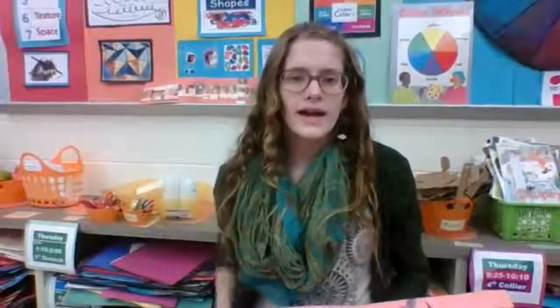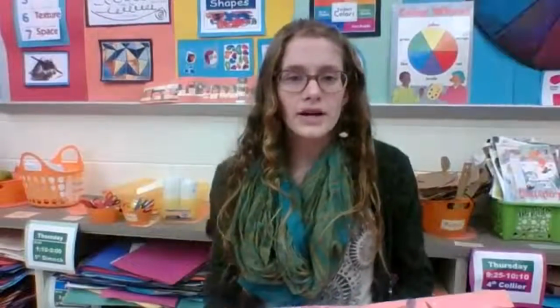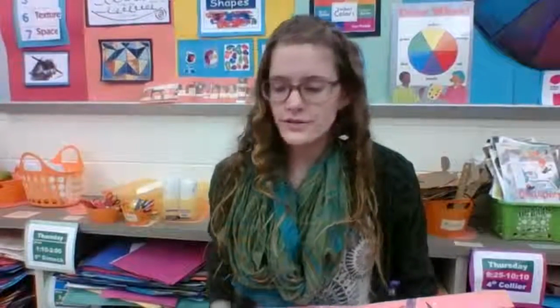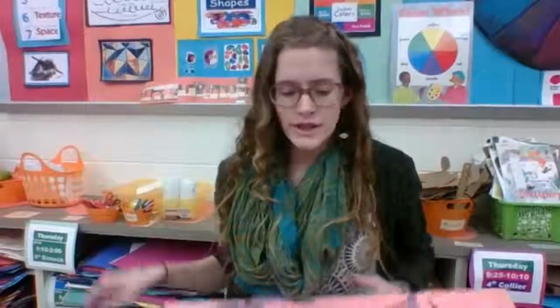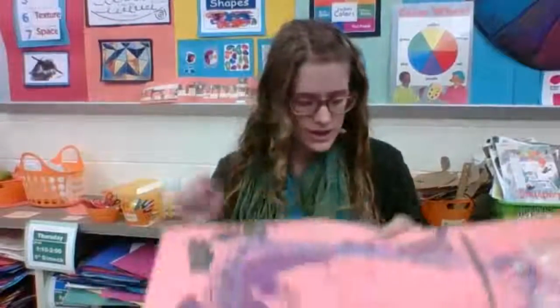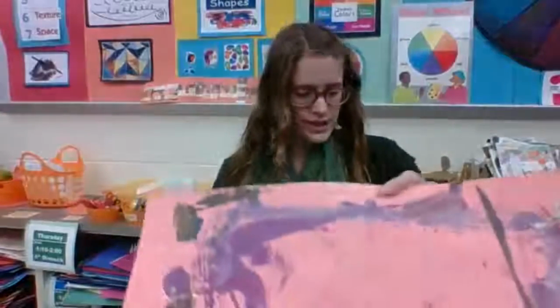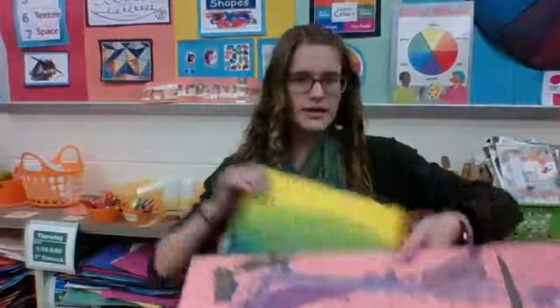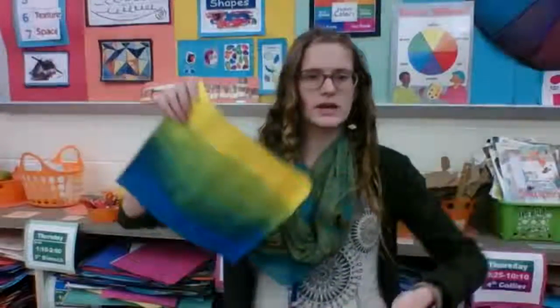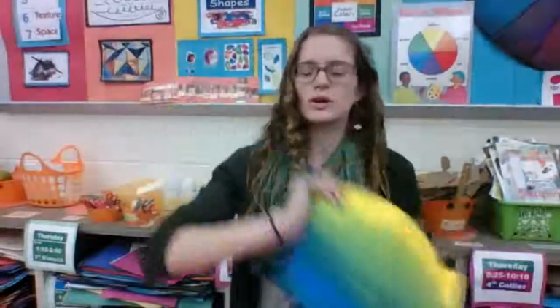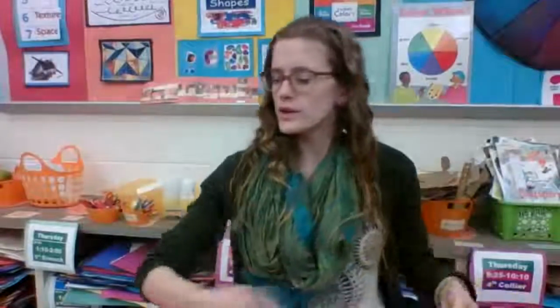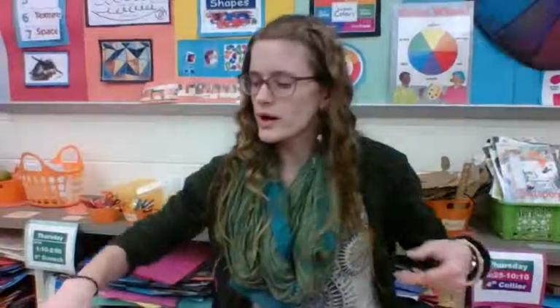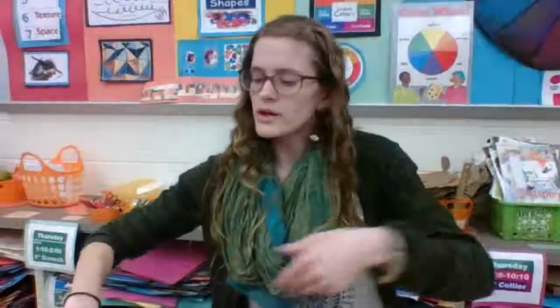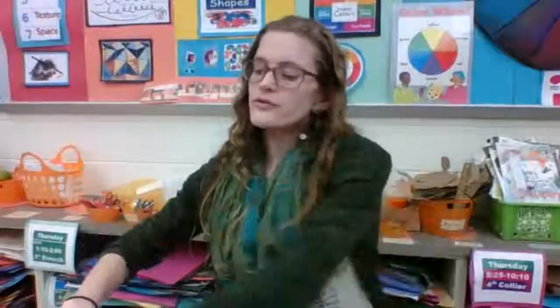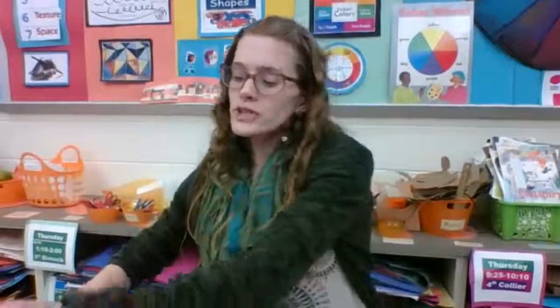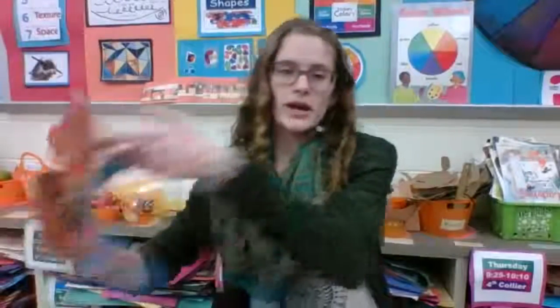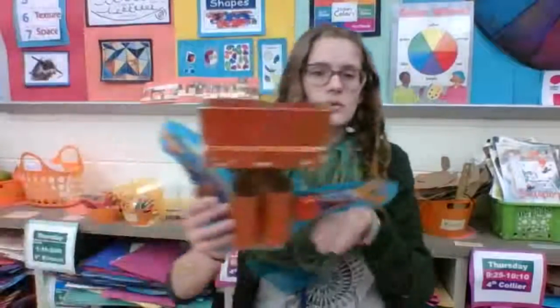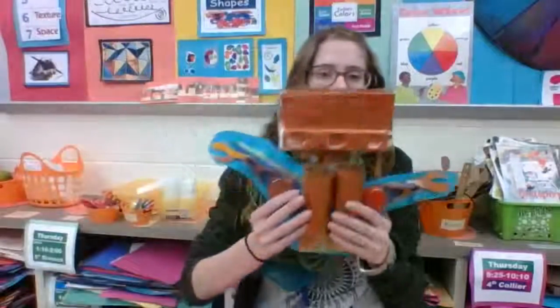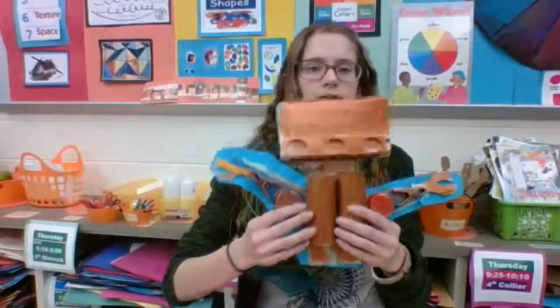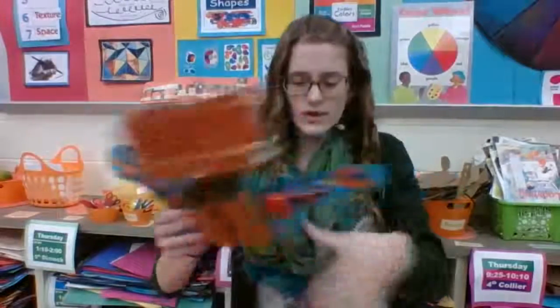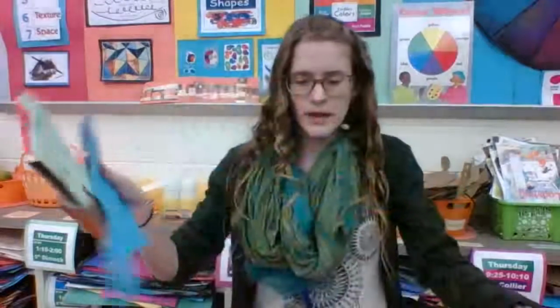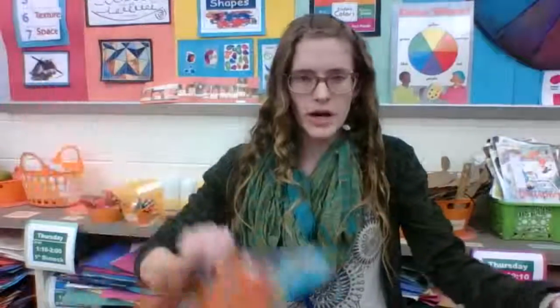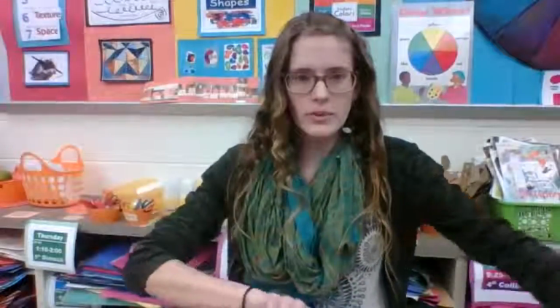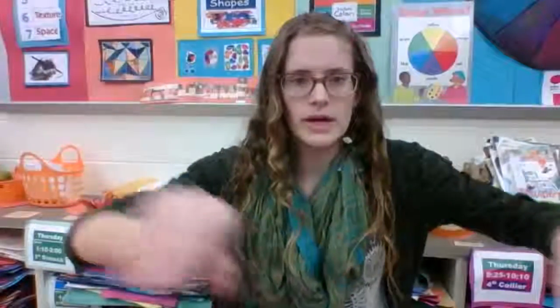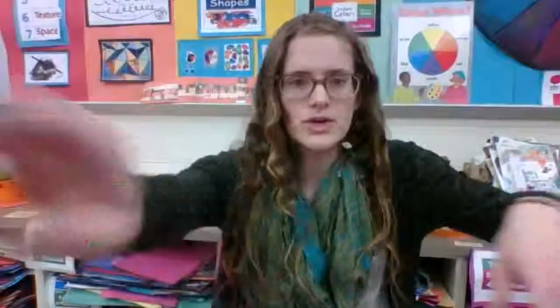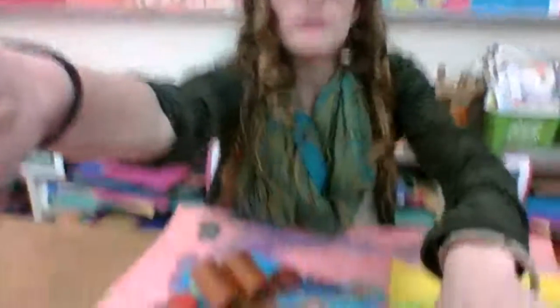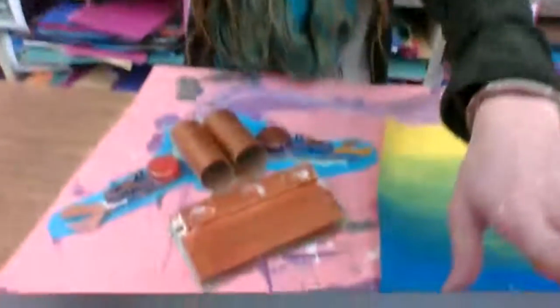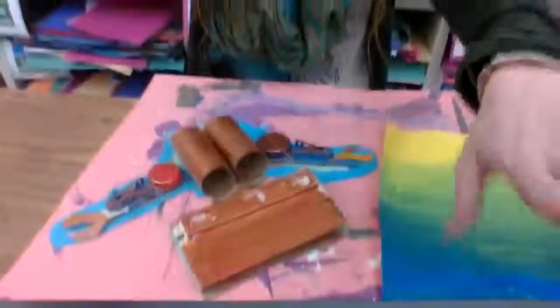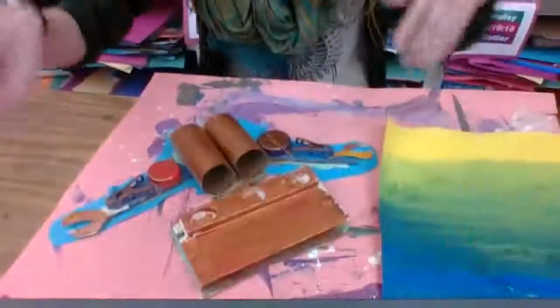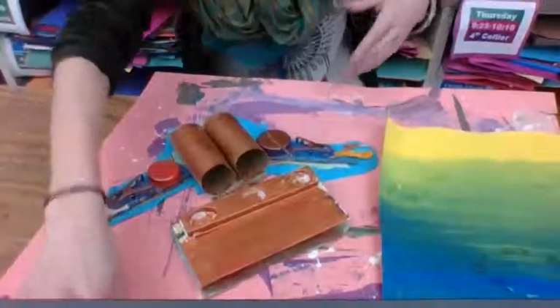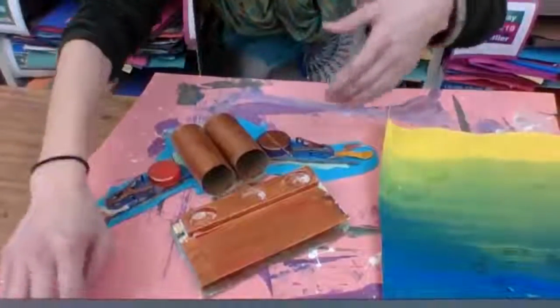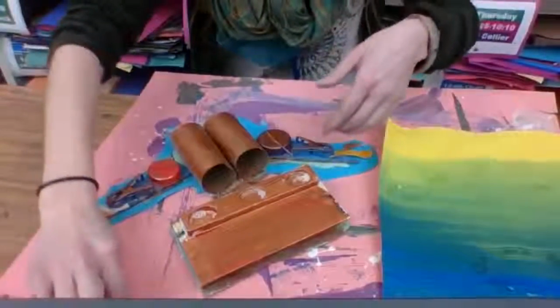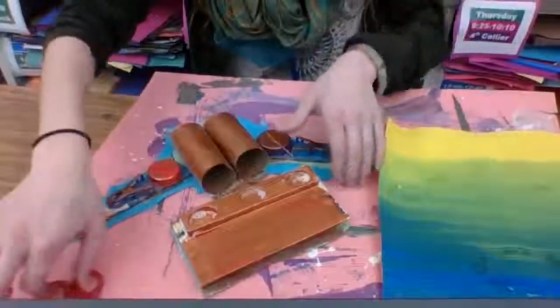Hi kindergartners! The first thing you're going to do today is make sure that you are fully trimming out your robot. So if there's any extra paper on it, we want to make sure that we have fully trimmed it out.